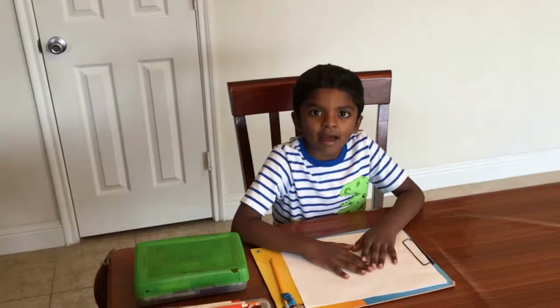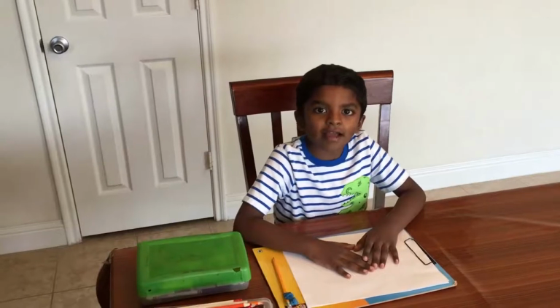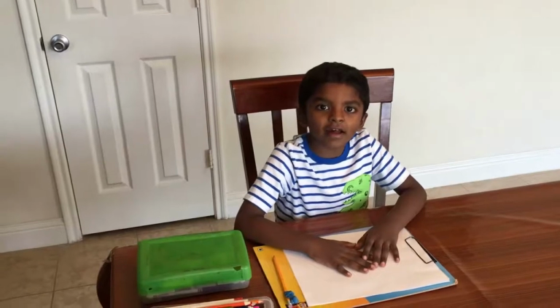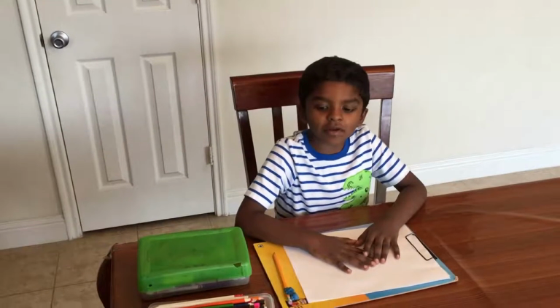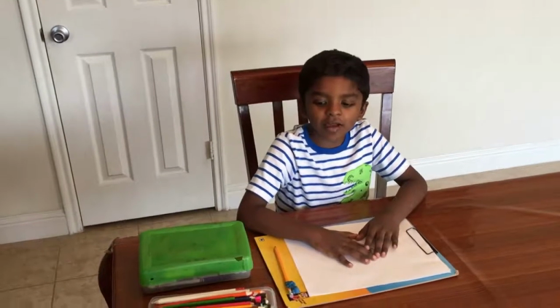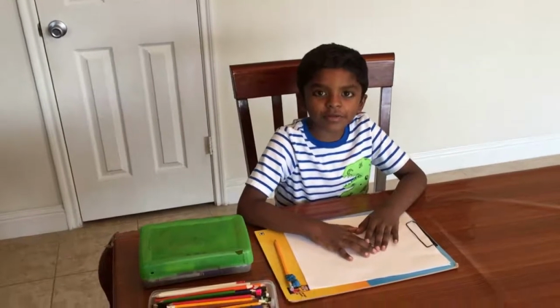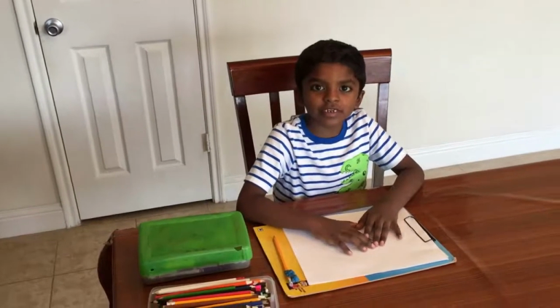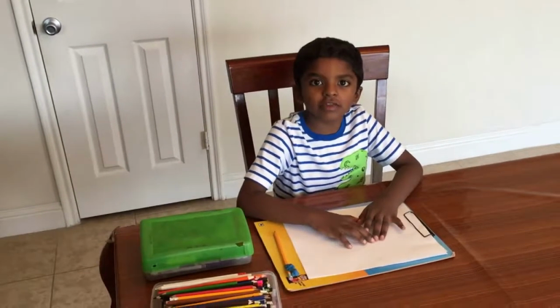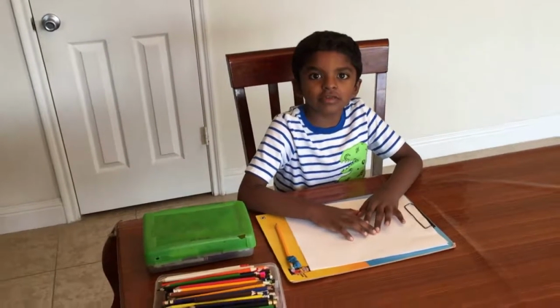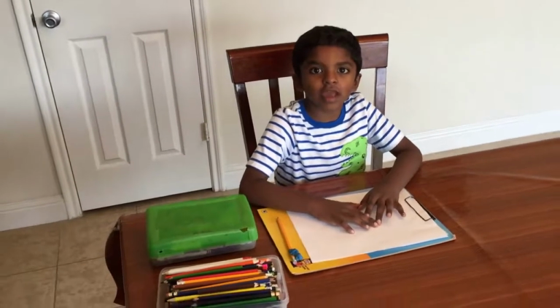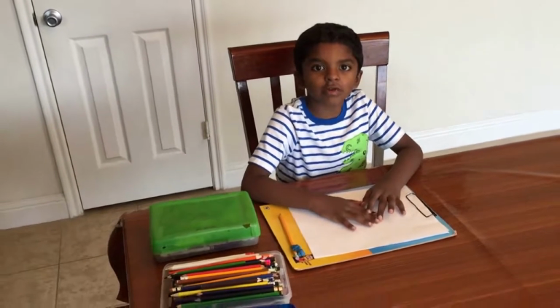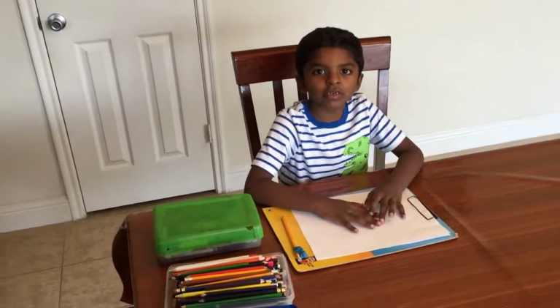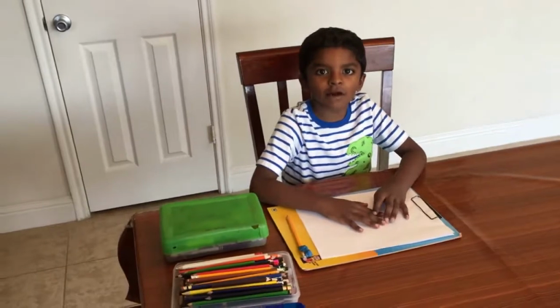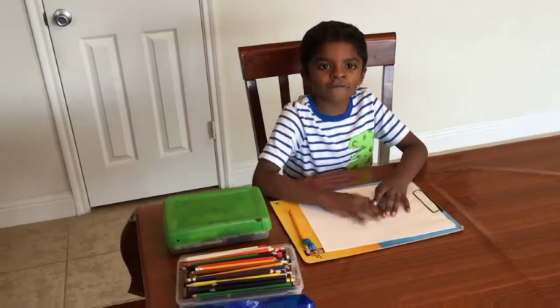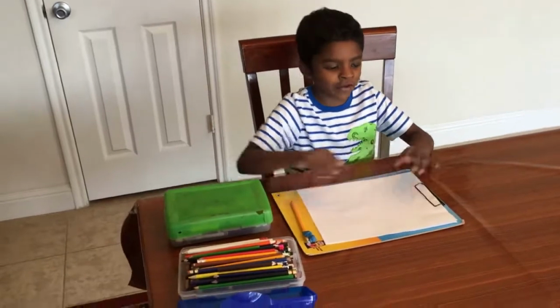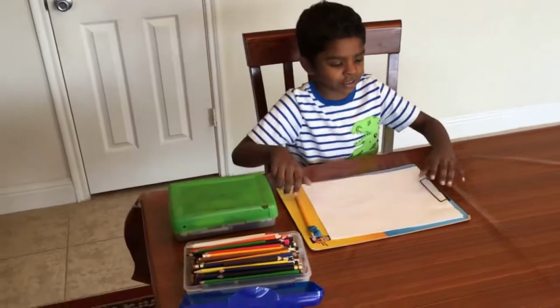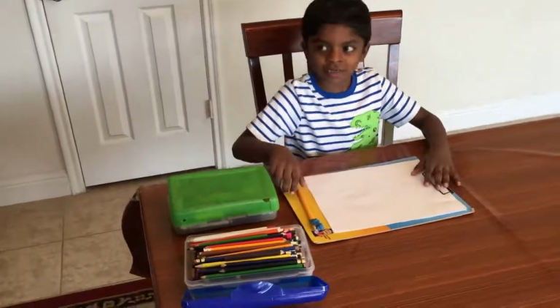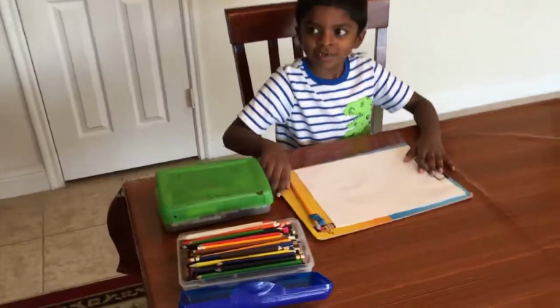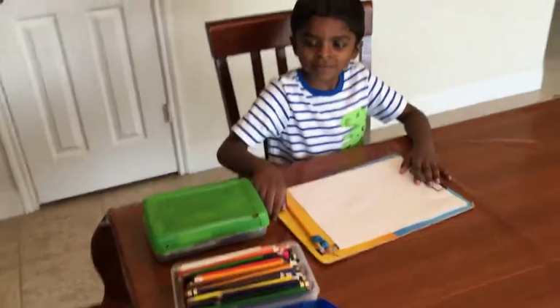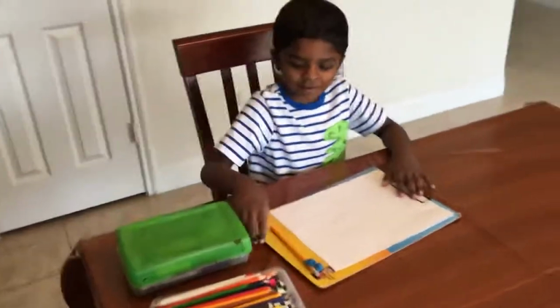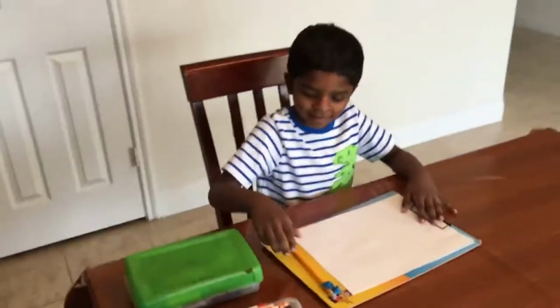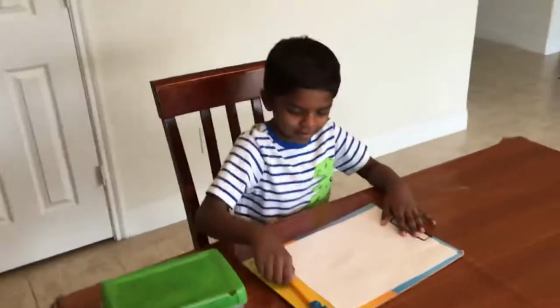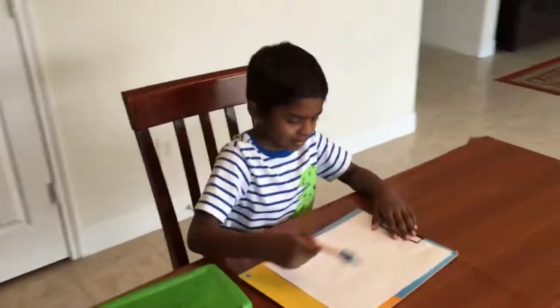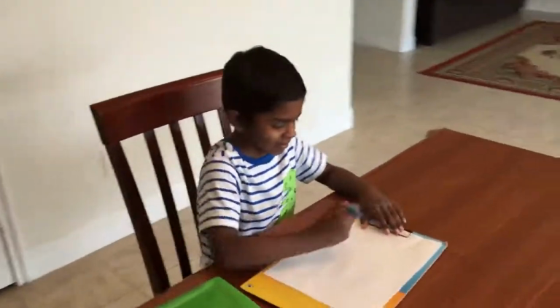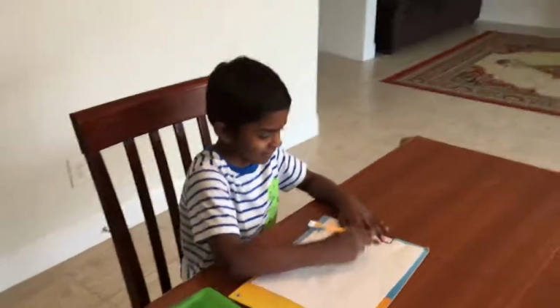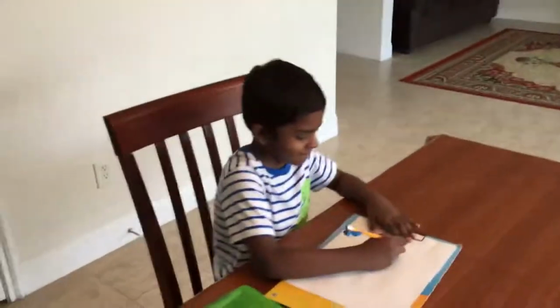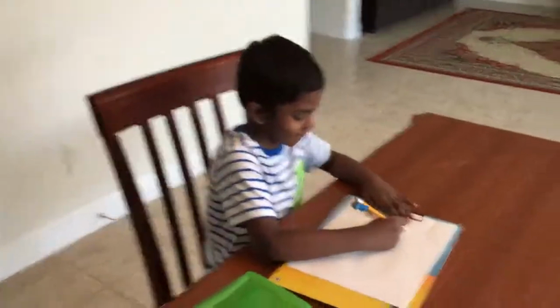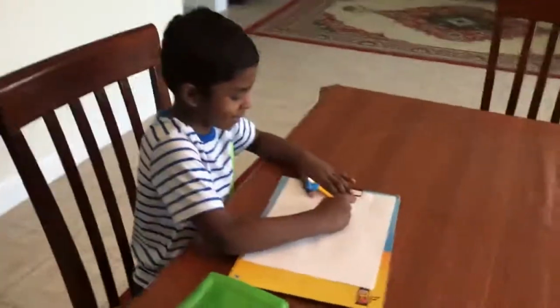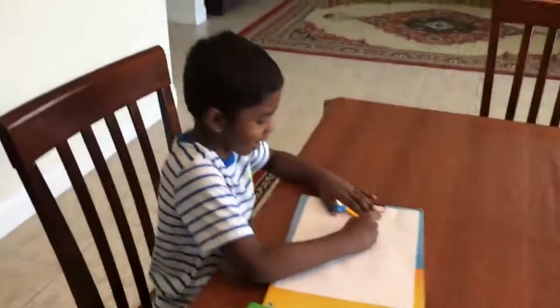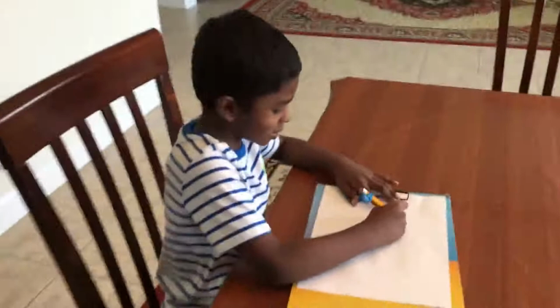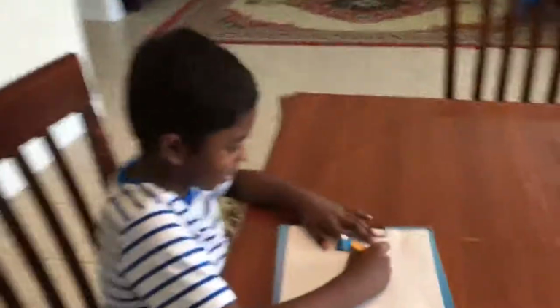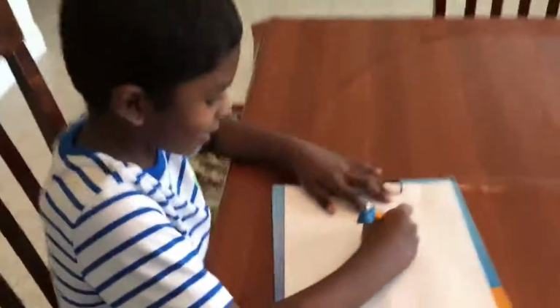Hi guys, welcome back to my channel. Today I'm going to draw a fish. This is how you draw it.